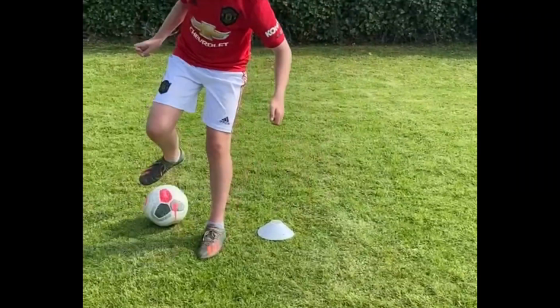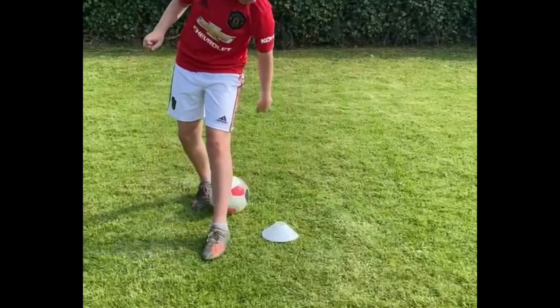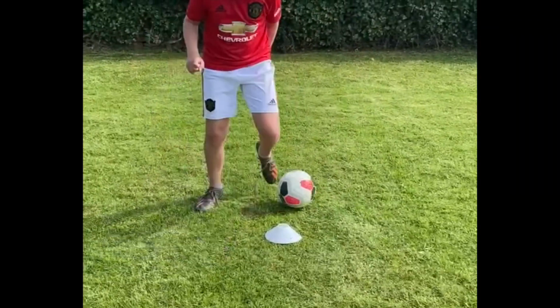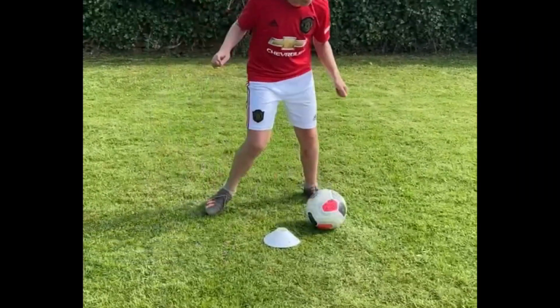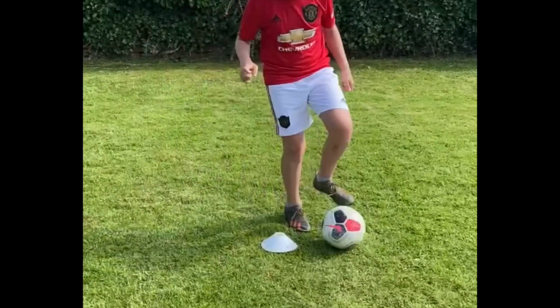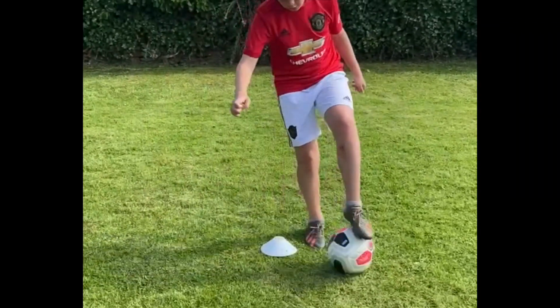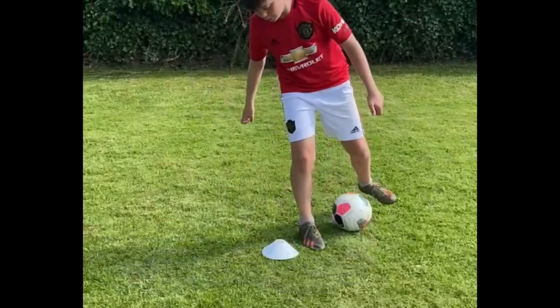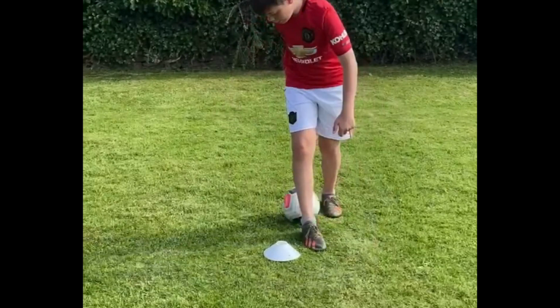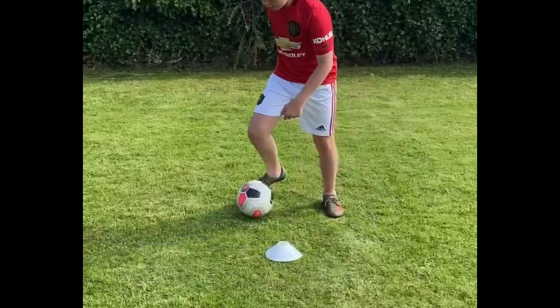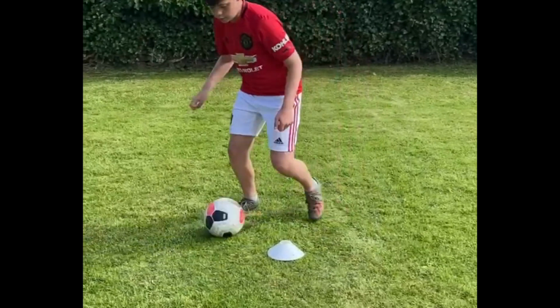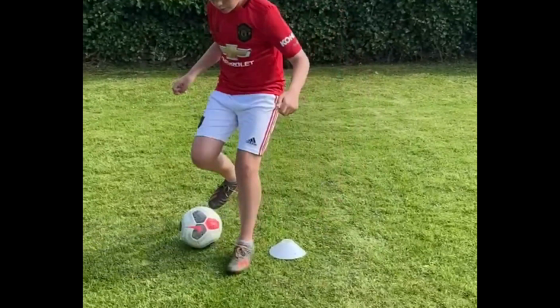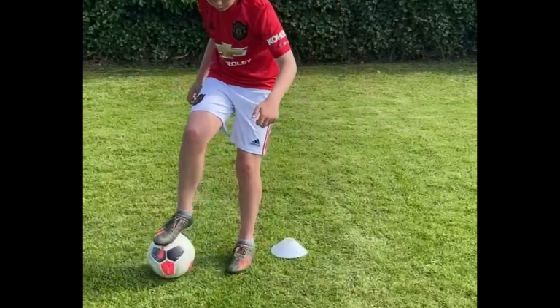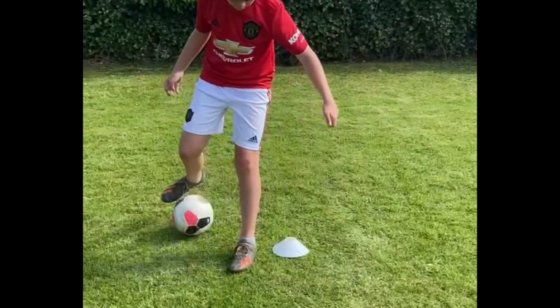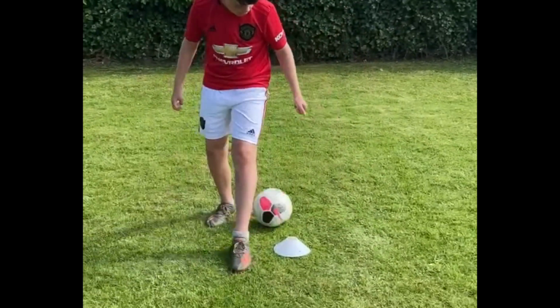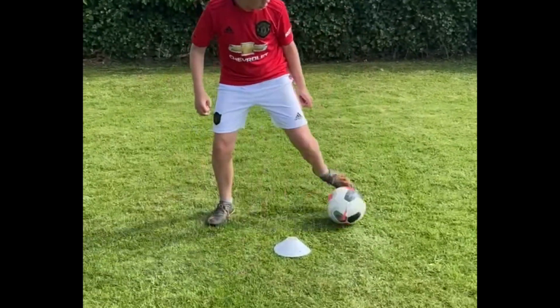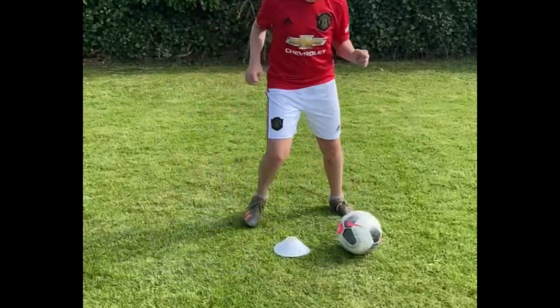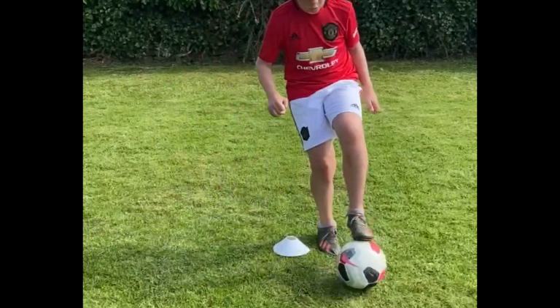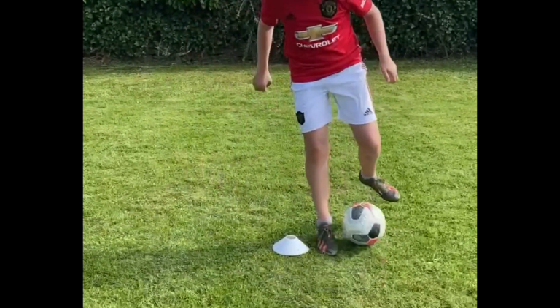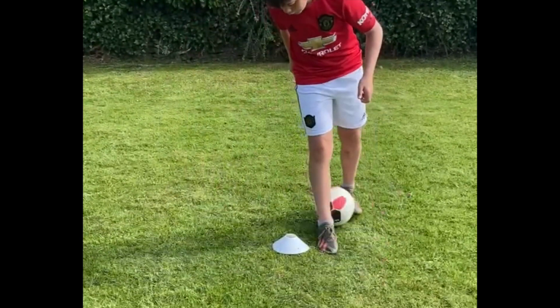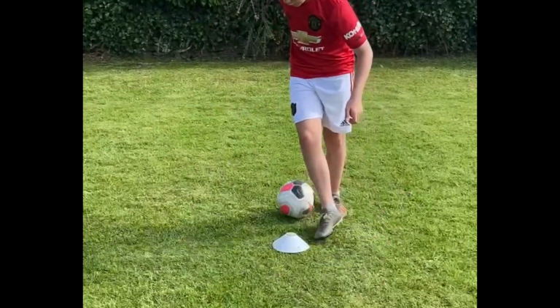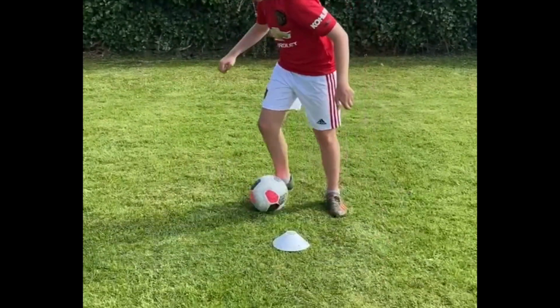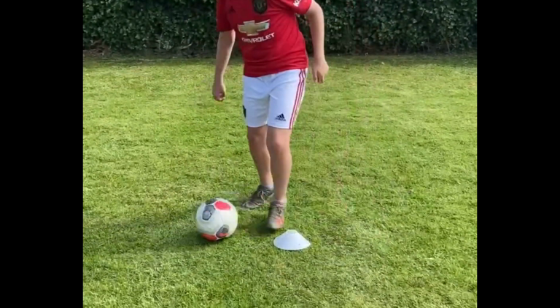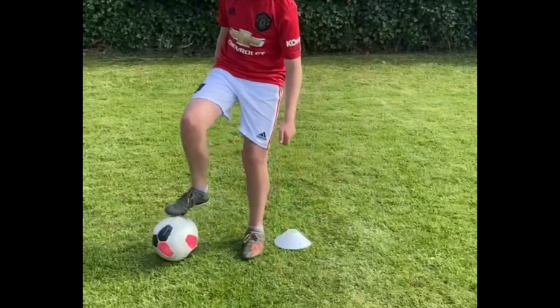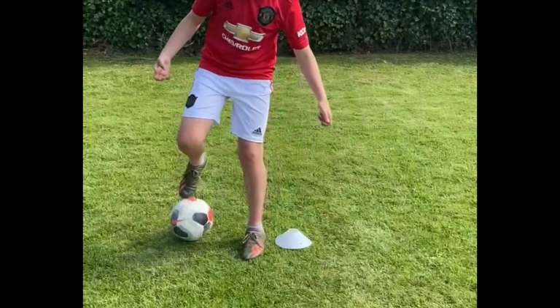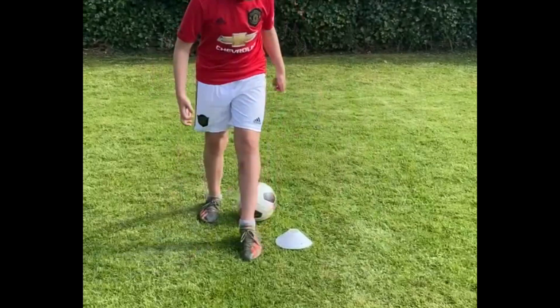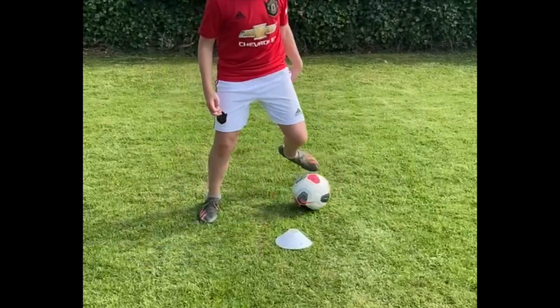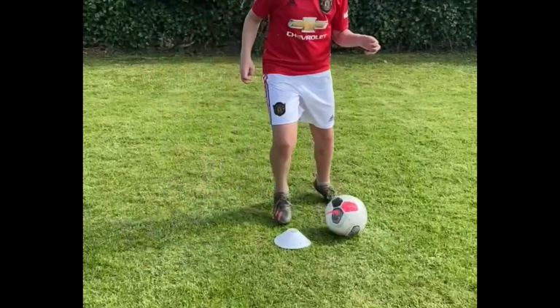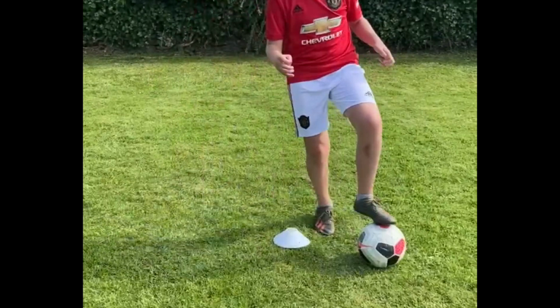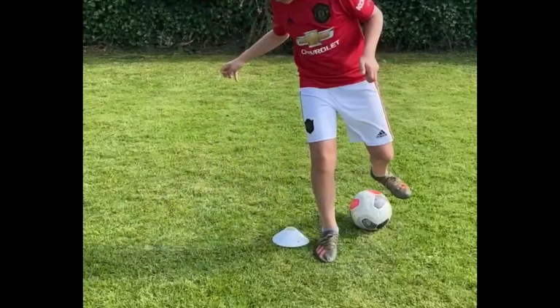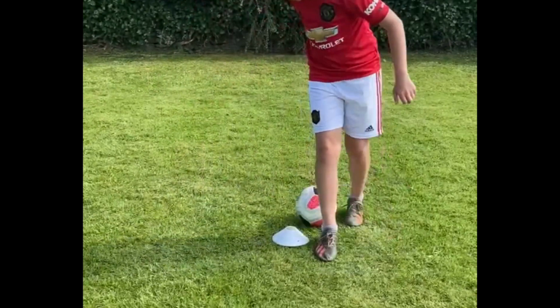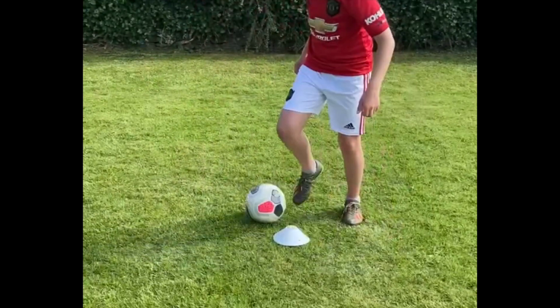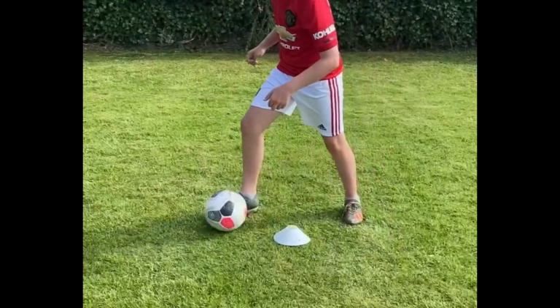Once you're satisfied you've got to grips with Ball Mastery moves, think about progression — keep your chin up, glance about you, scanning your surroundings whilst you're doing all the moves at the same time.